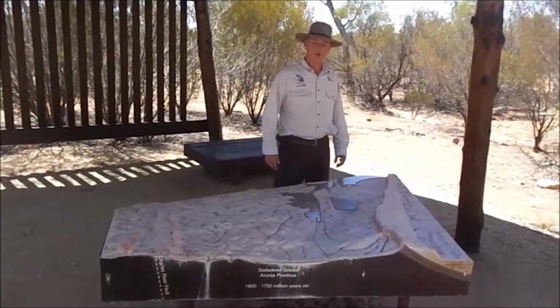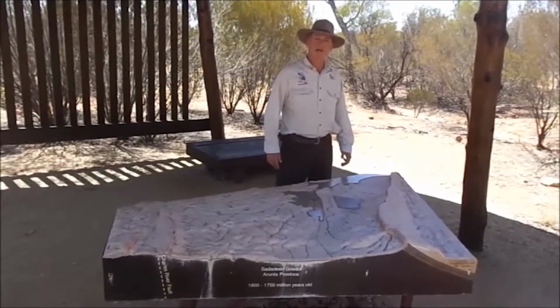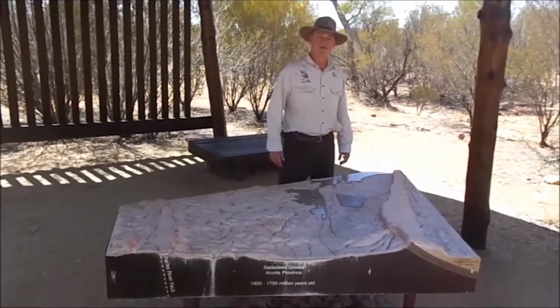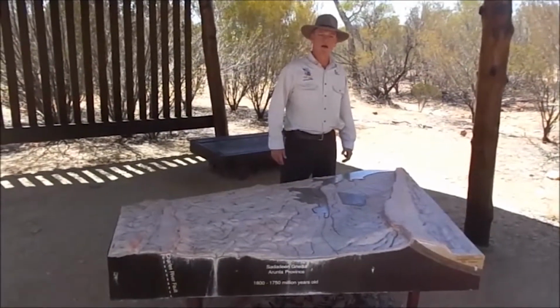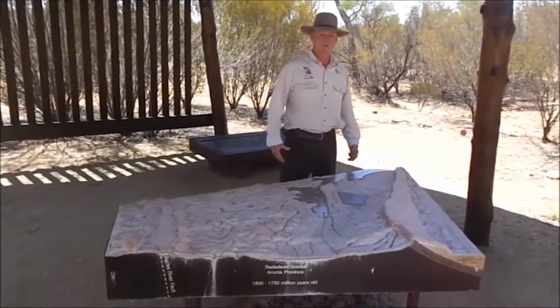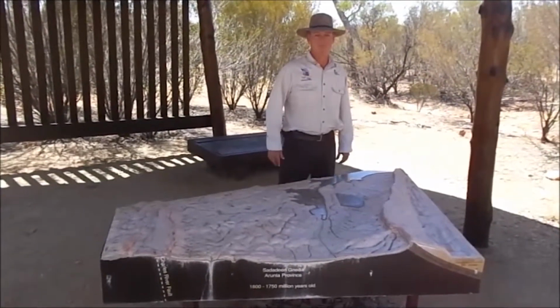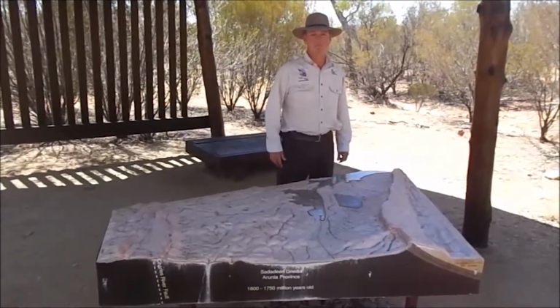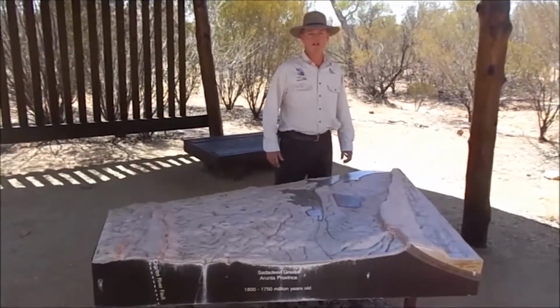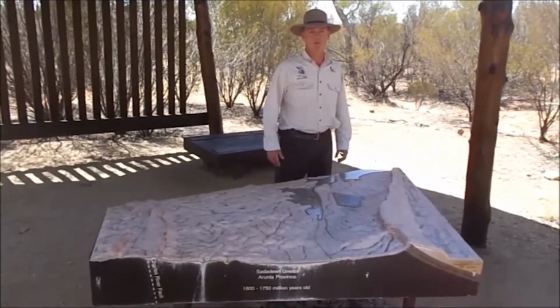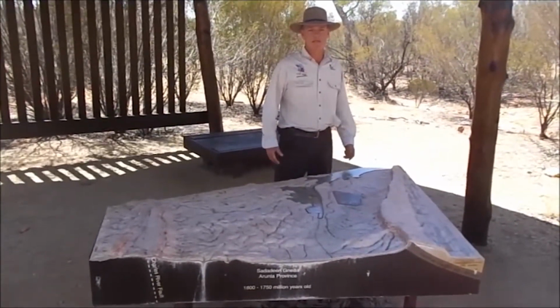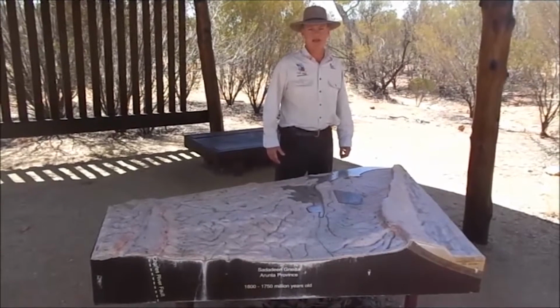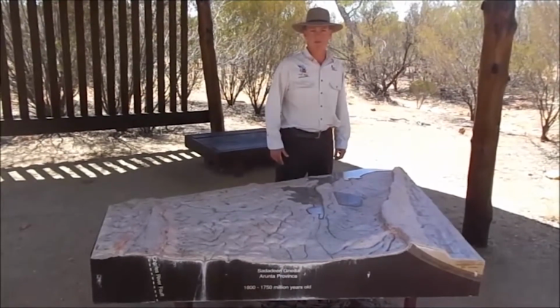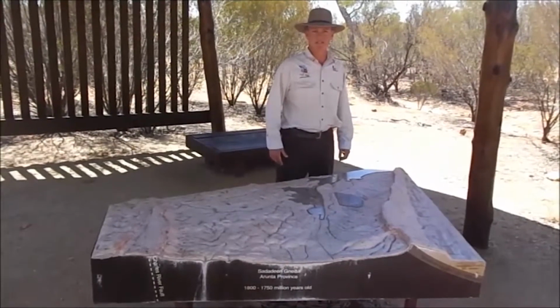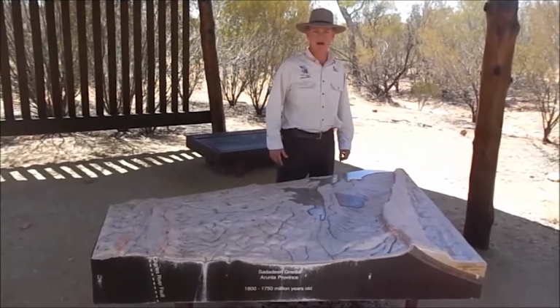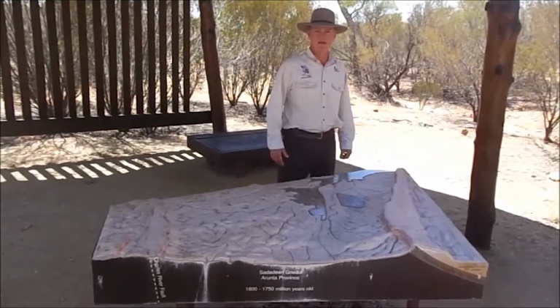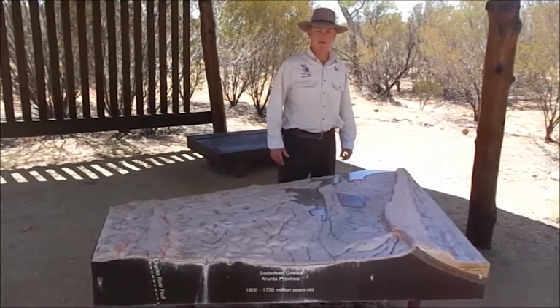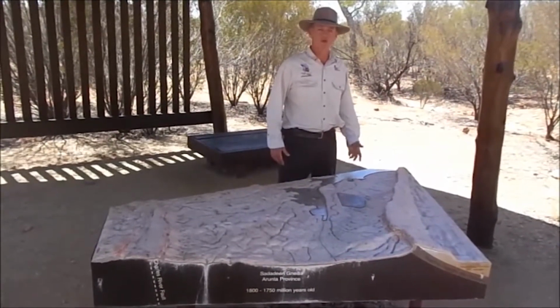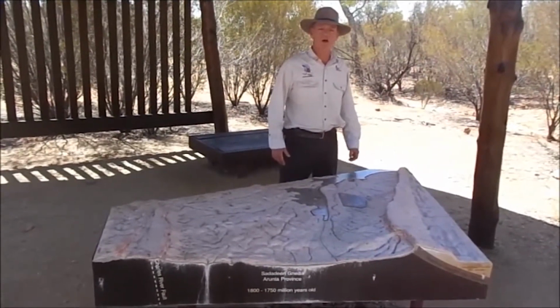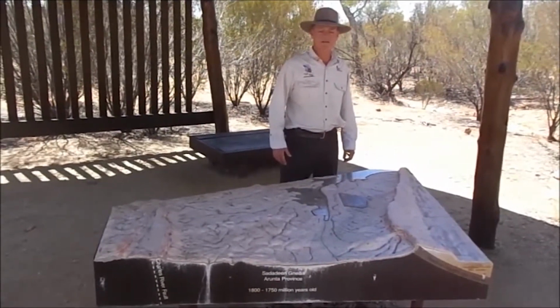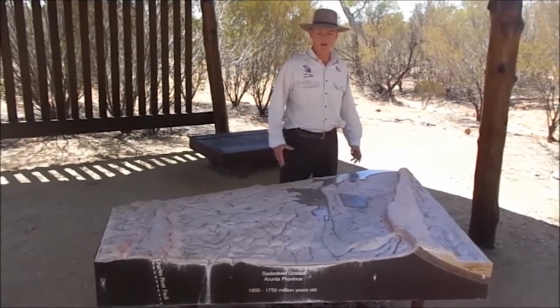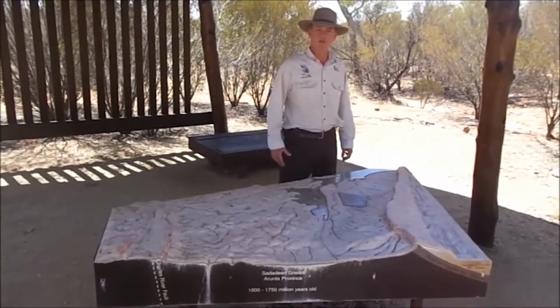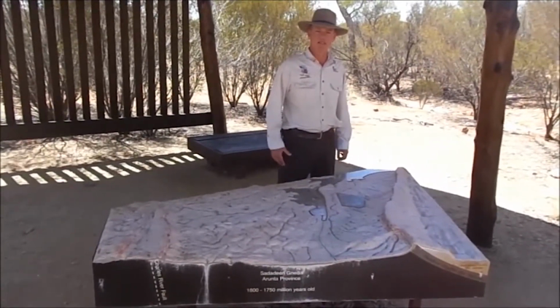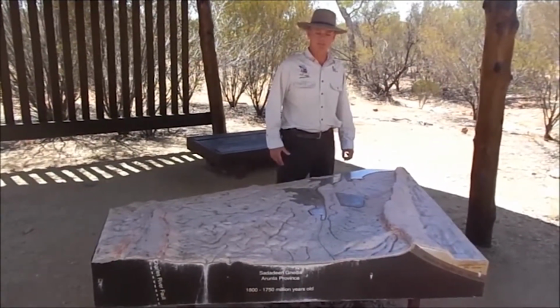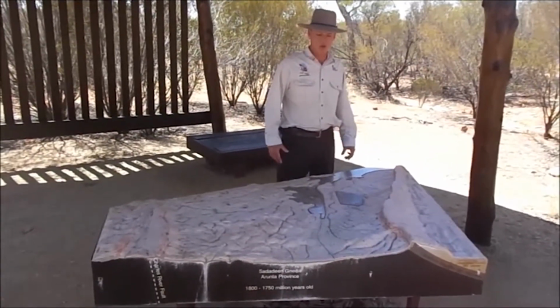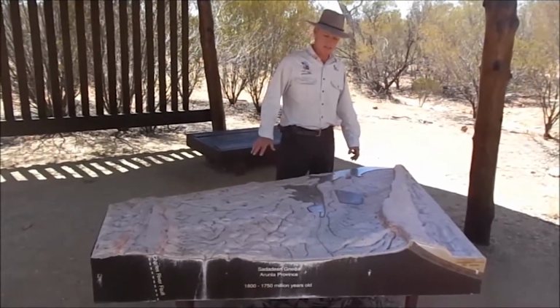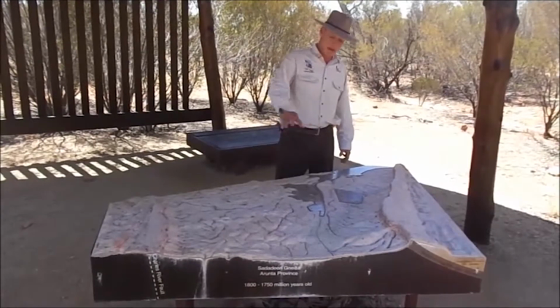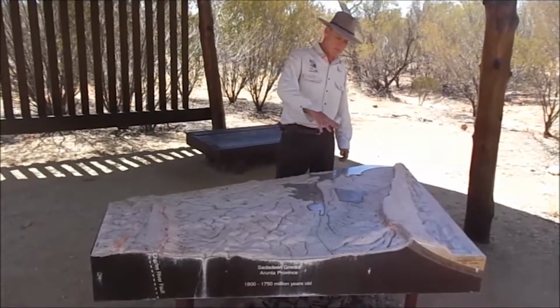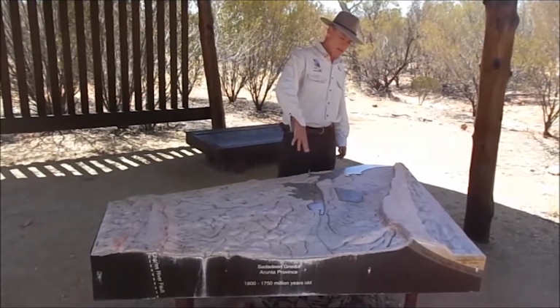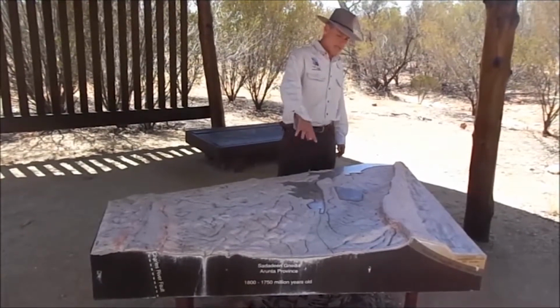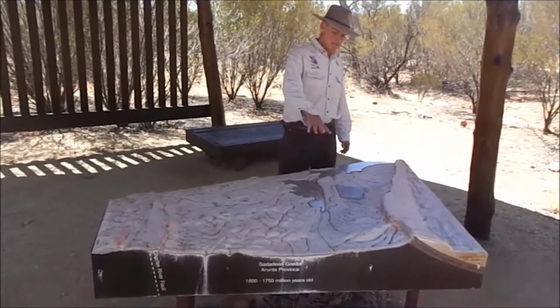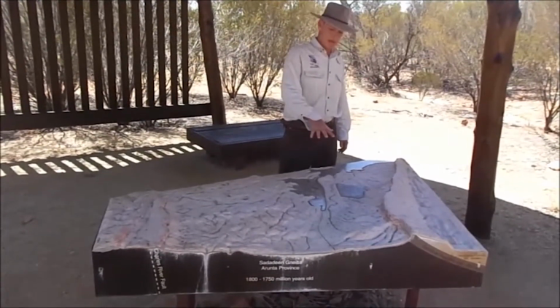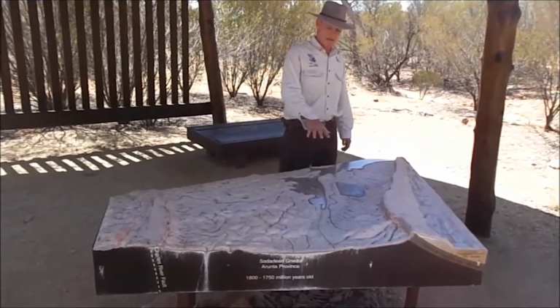My name is Ben Price. I work here at Alice Springs Desert Park as a tour guide. I'd like to explain some of the geology that surrounds Alice Springs Desert Park.